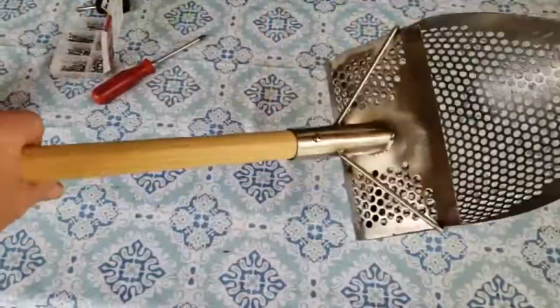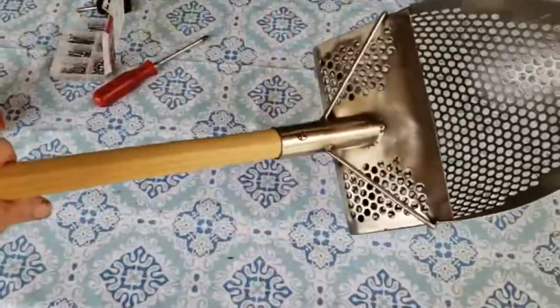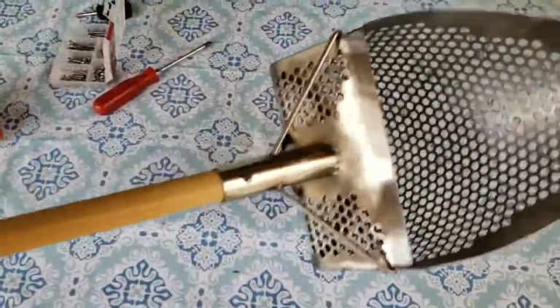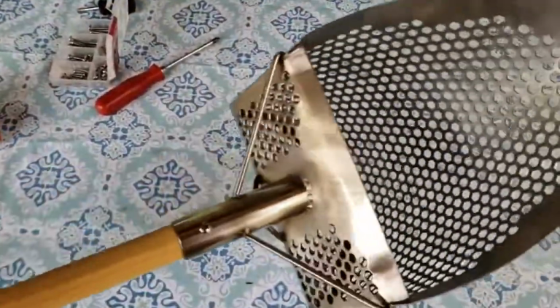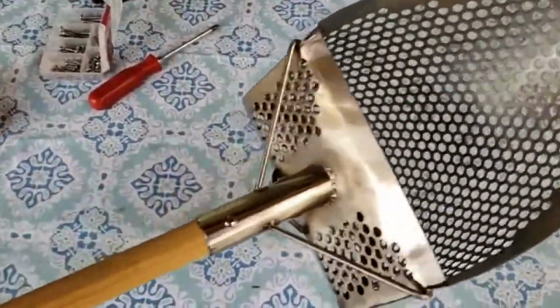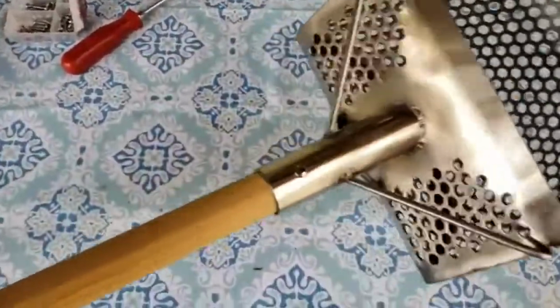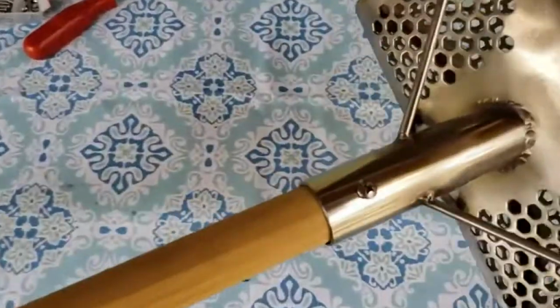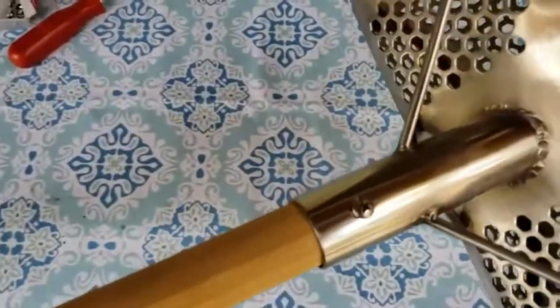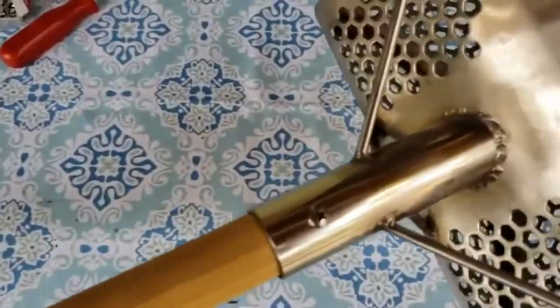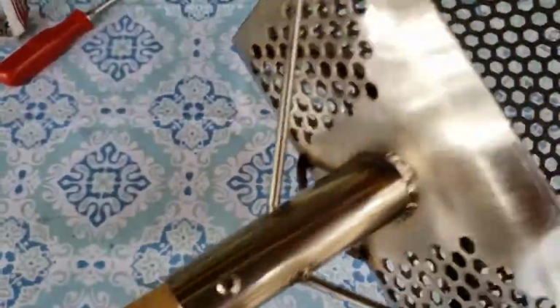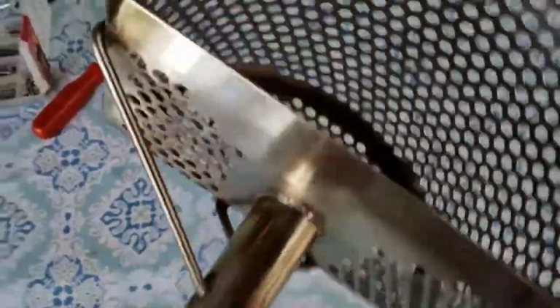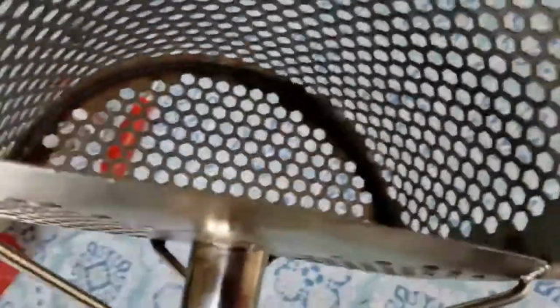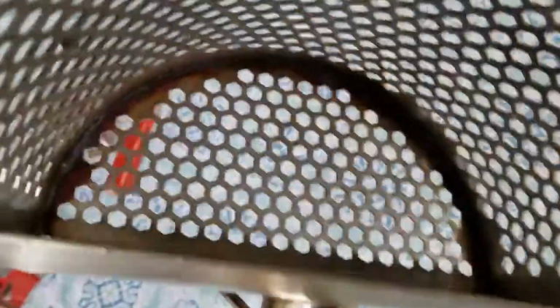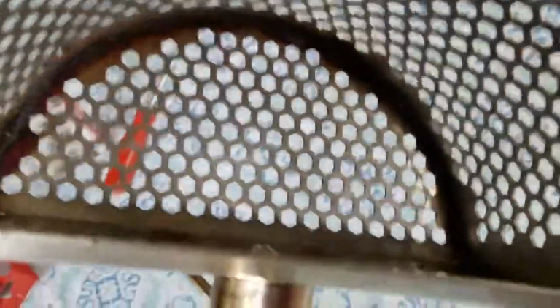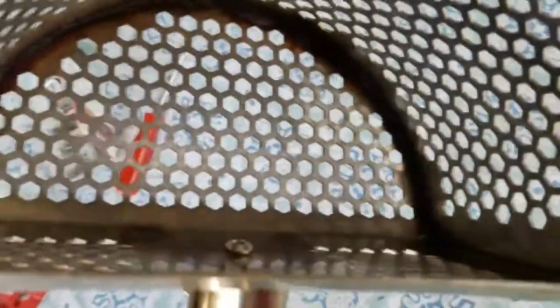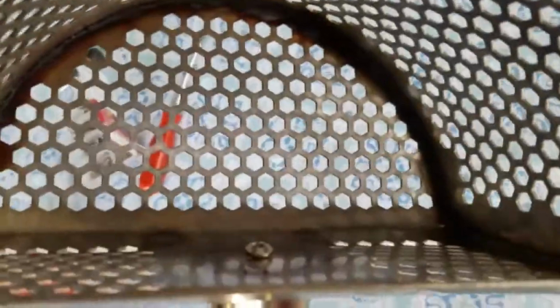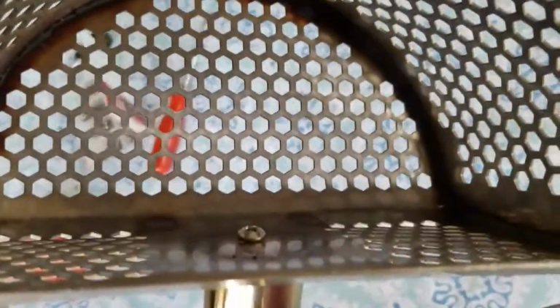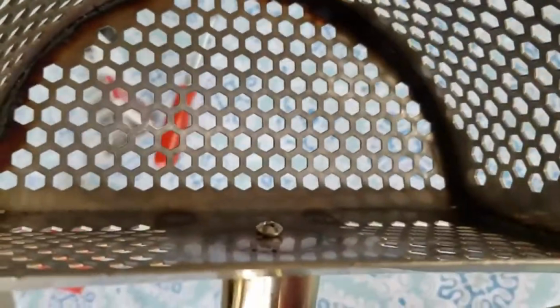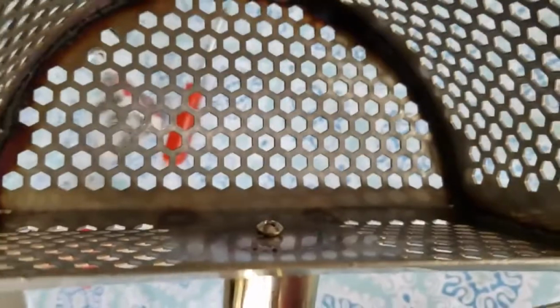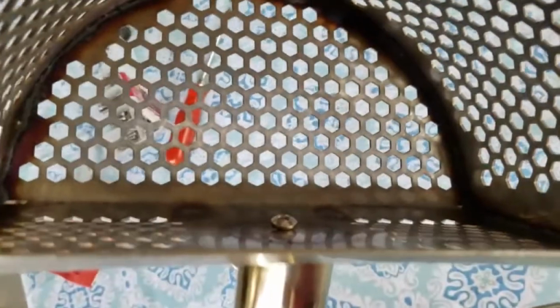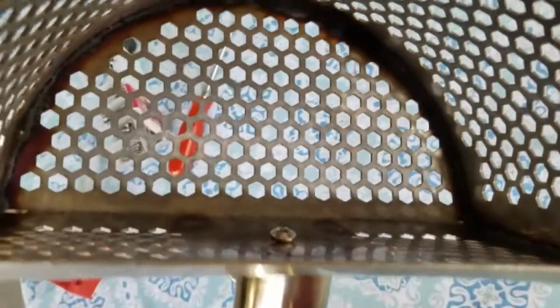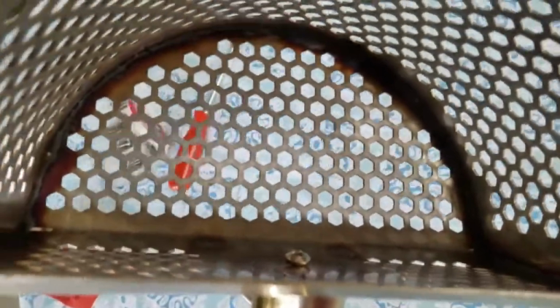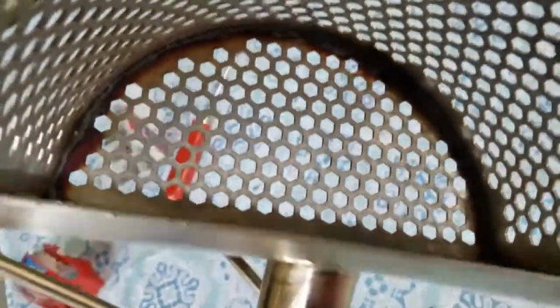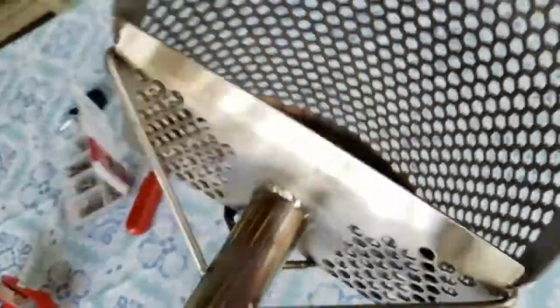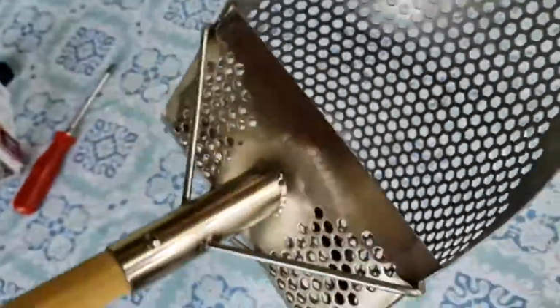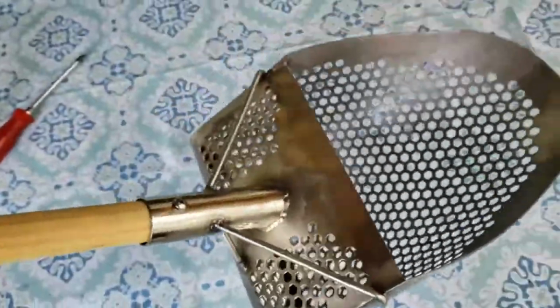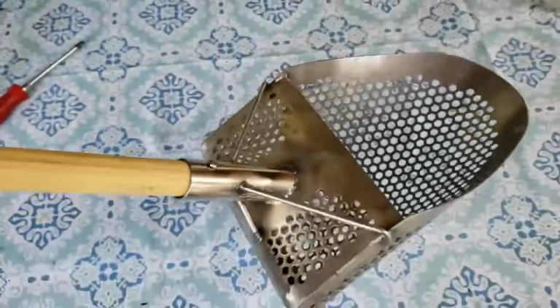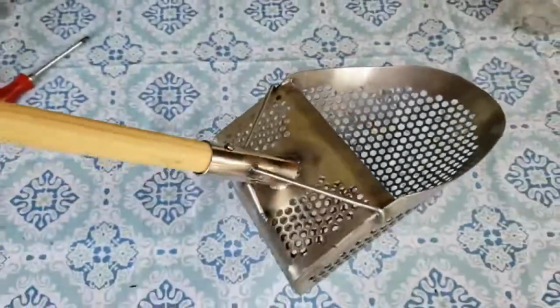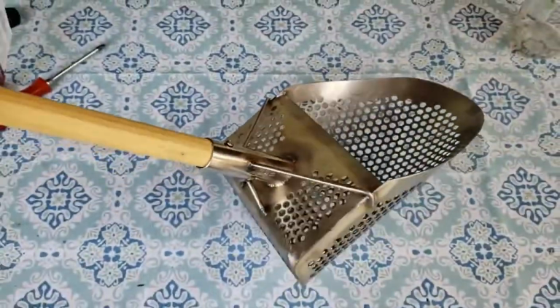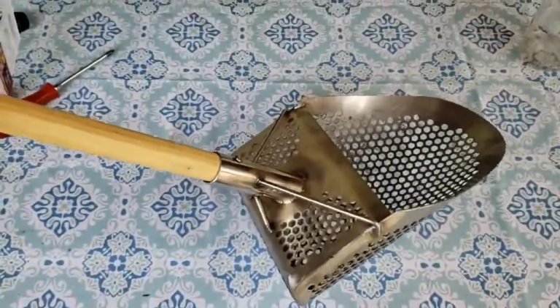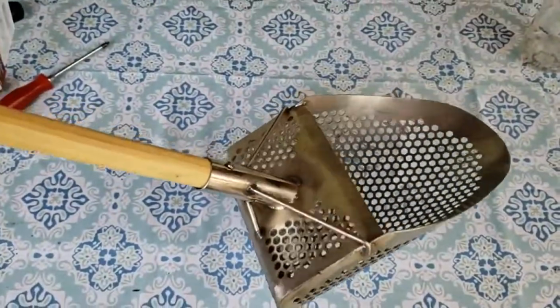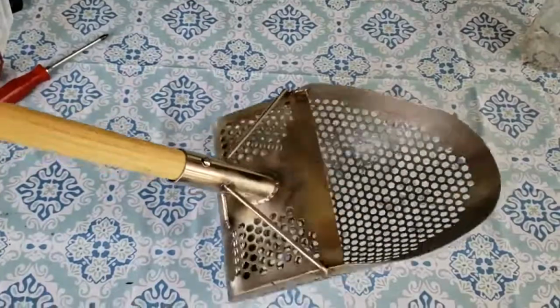There it is — got it on. Got the anchoring screw there and the anchoring screw there. Let's go test this thing out.